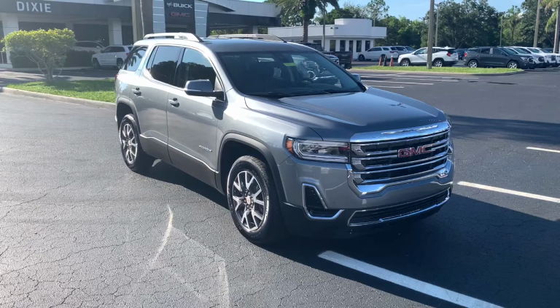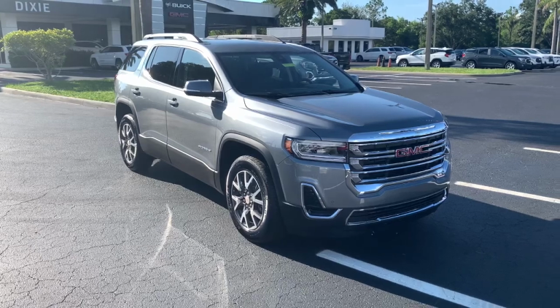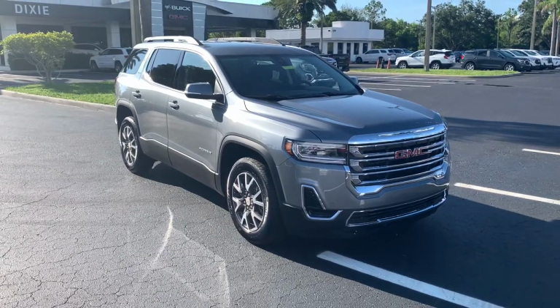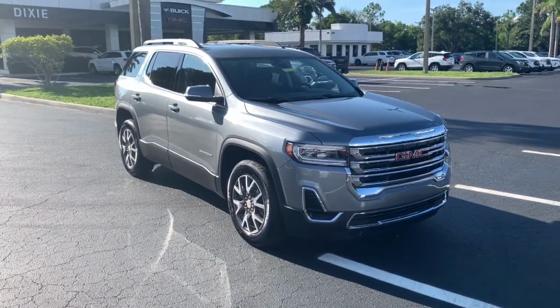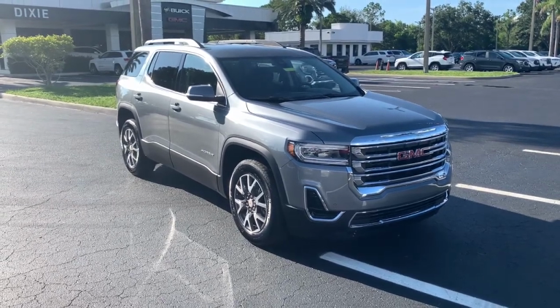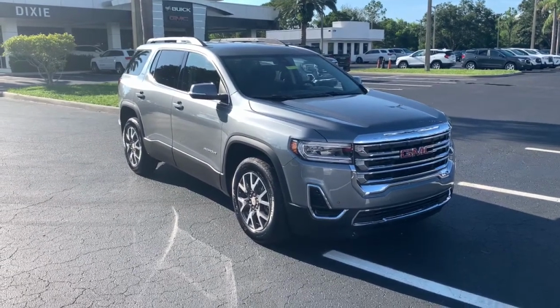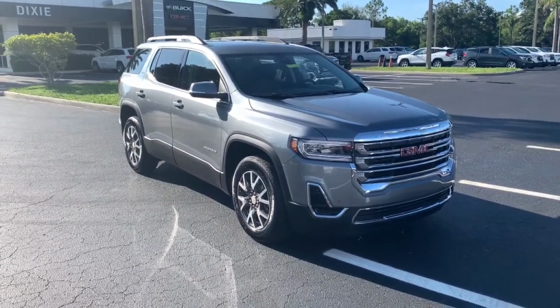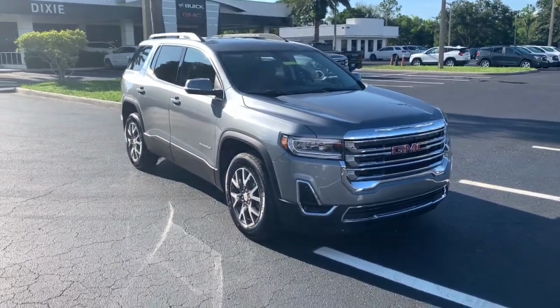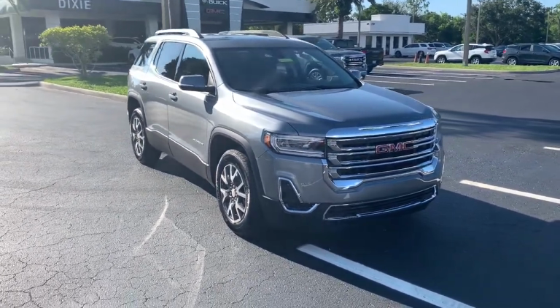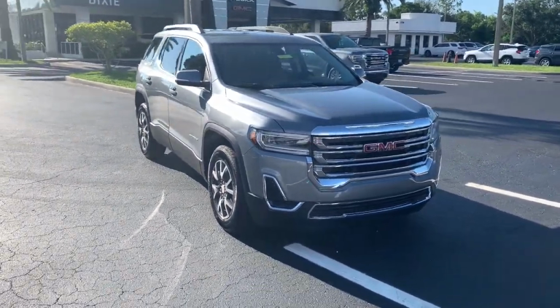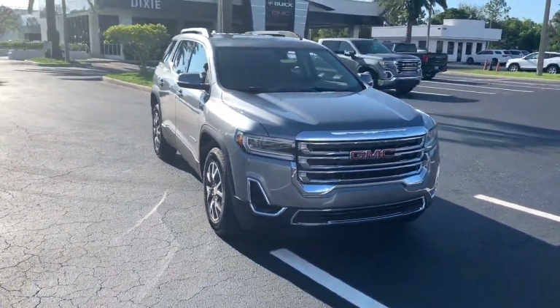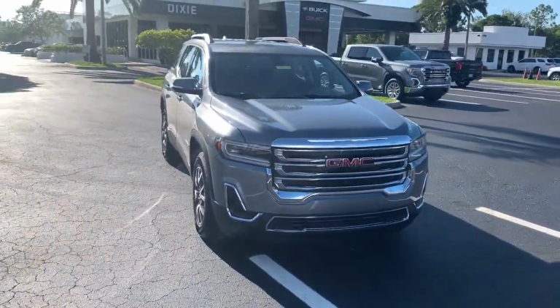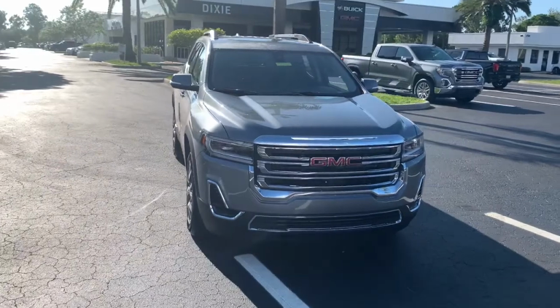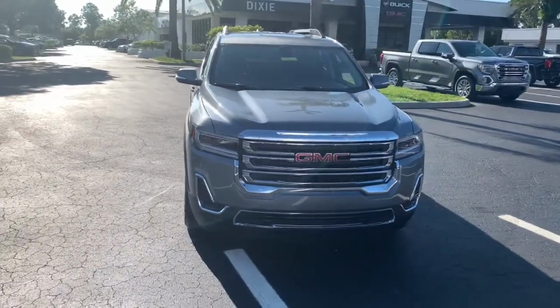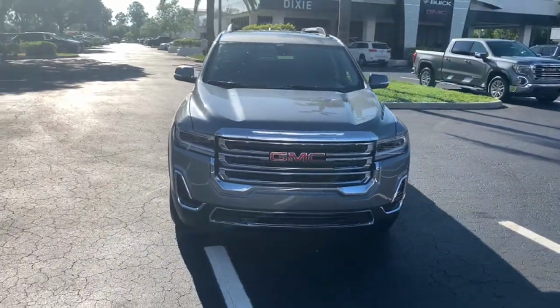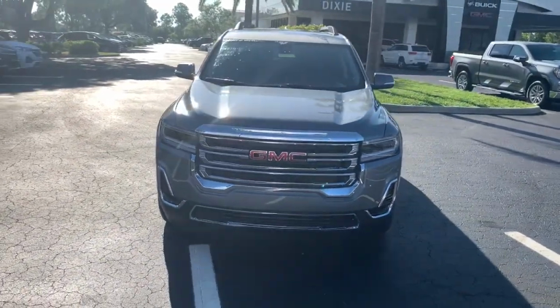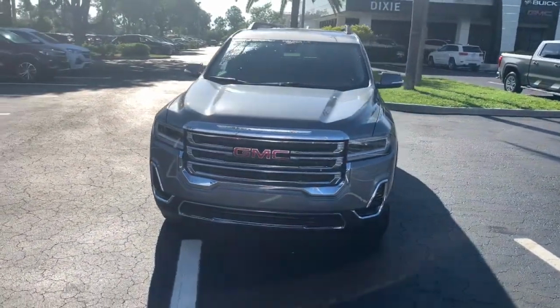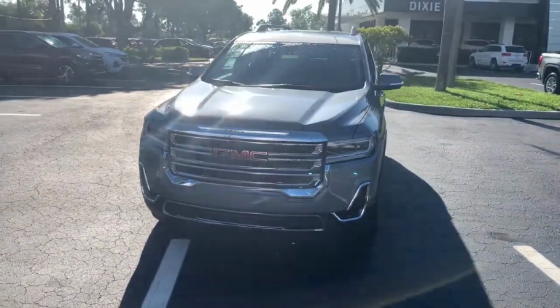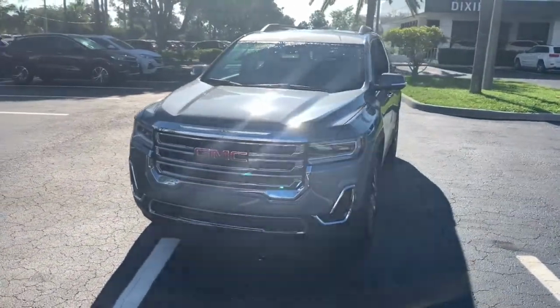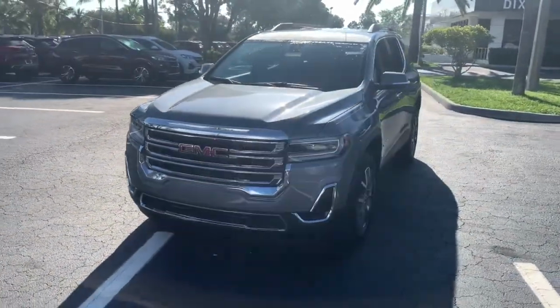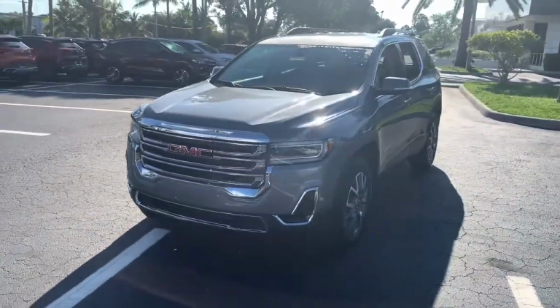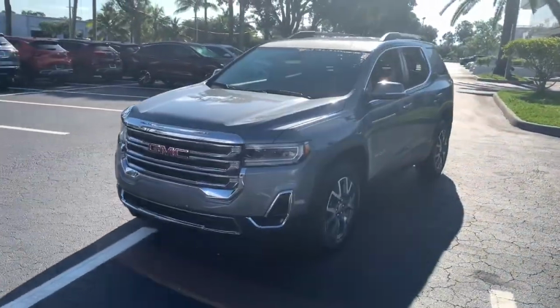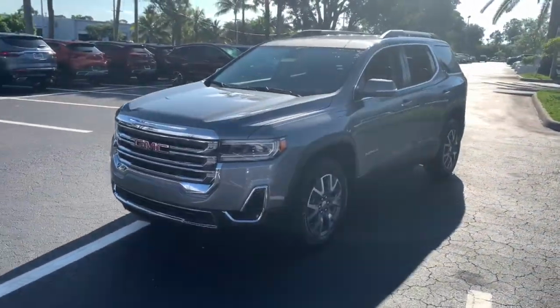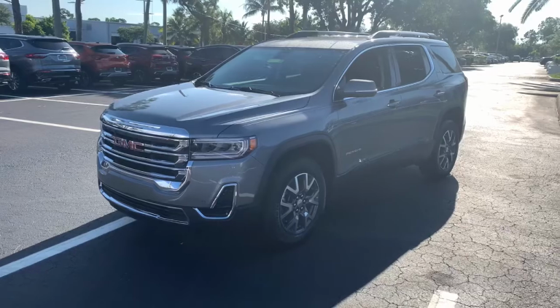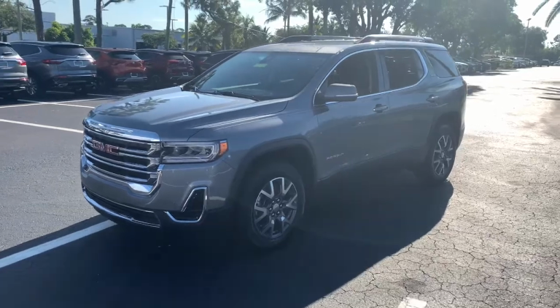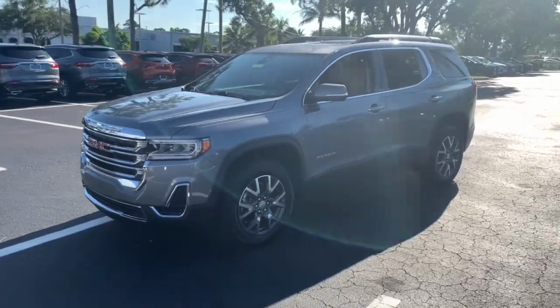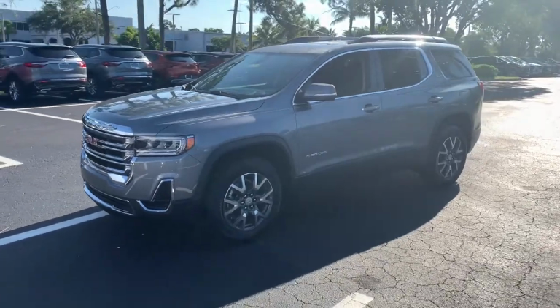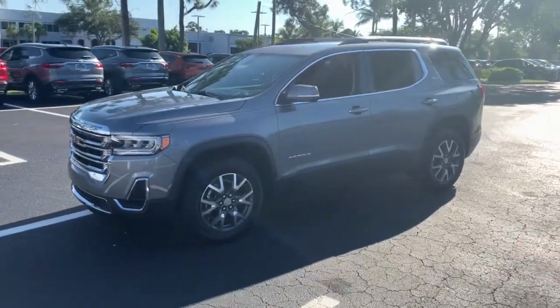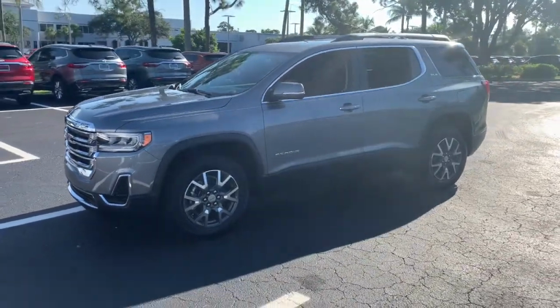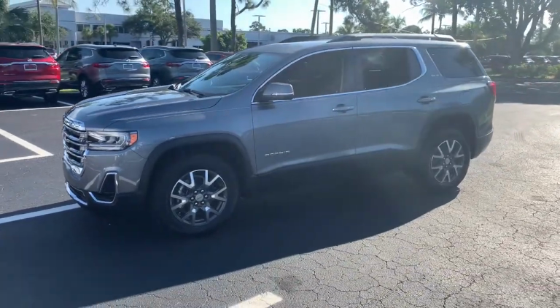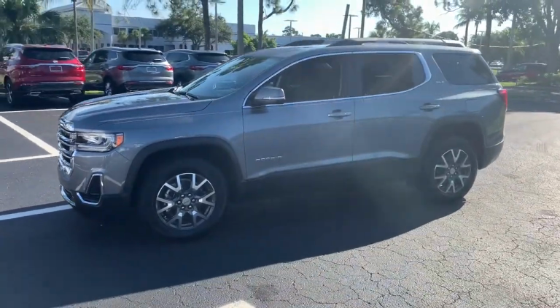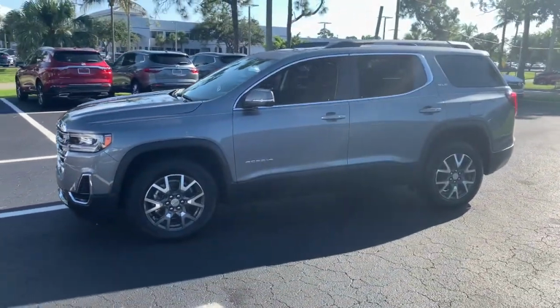Get a feel for the 2022 GMC Acadia. You deserve a ride that was designed with your needs in mind. The time is right to take advantage of the technology, performance, and creature comforts this vehicle has to offer.